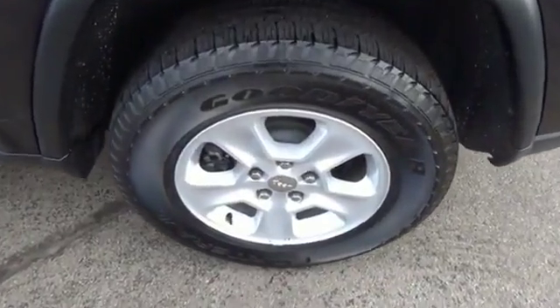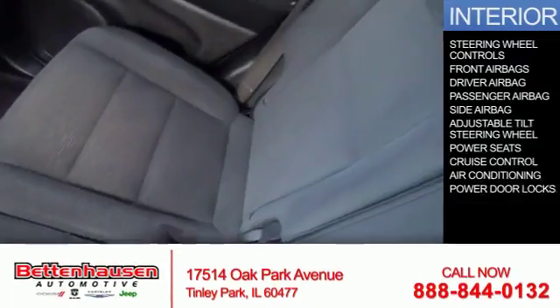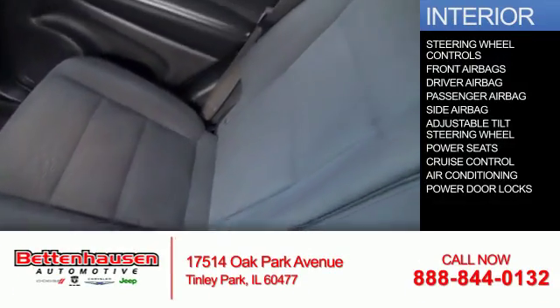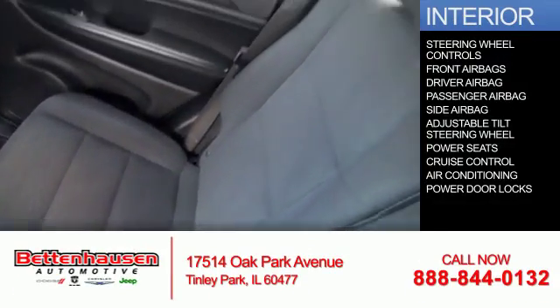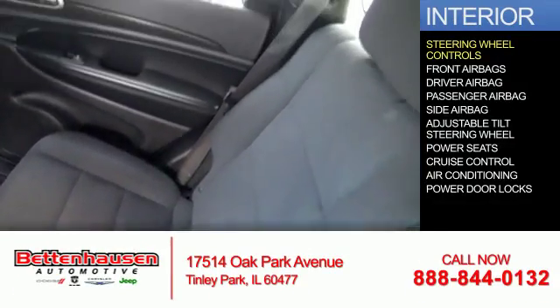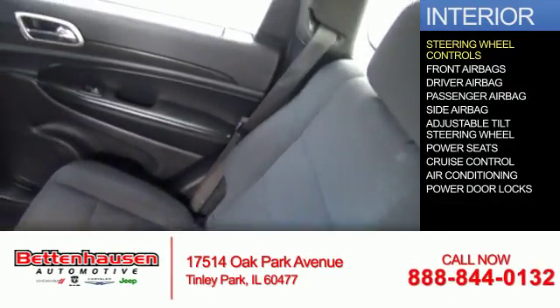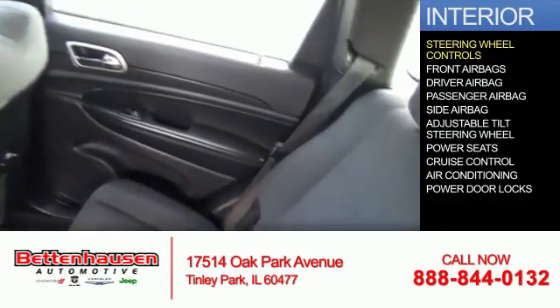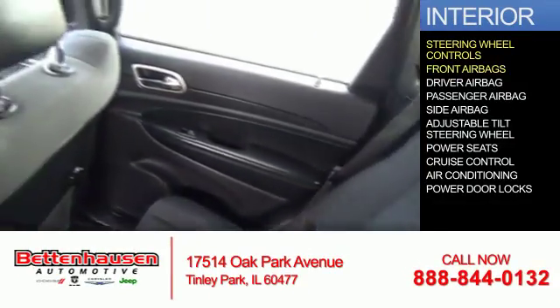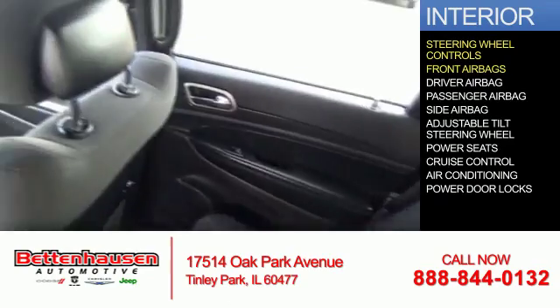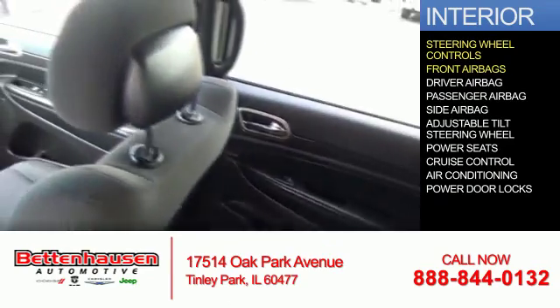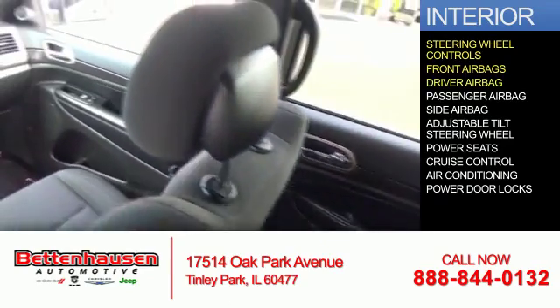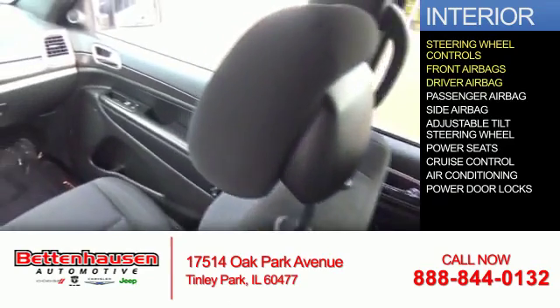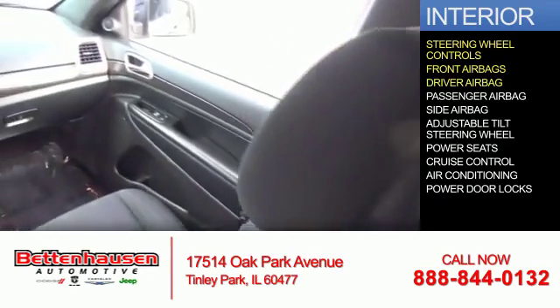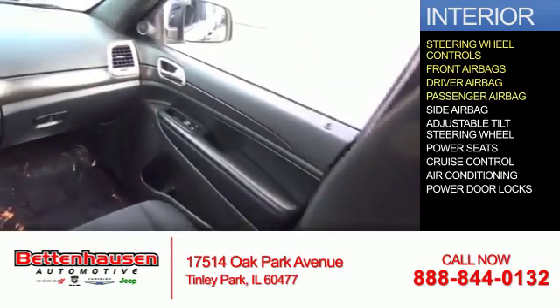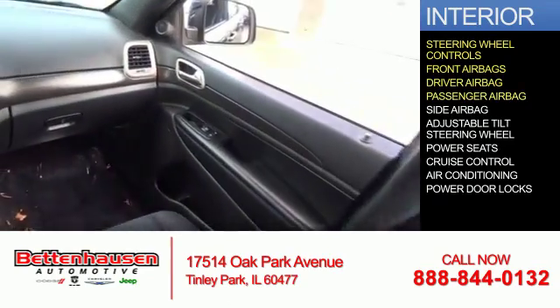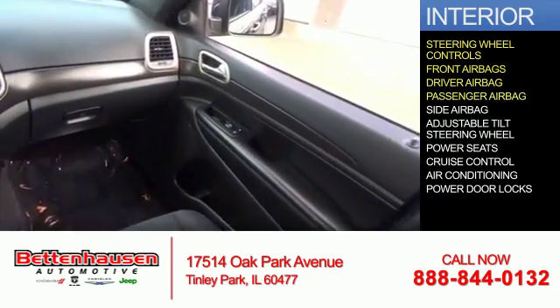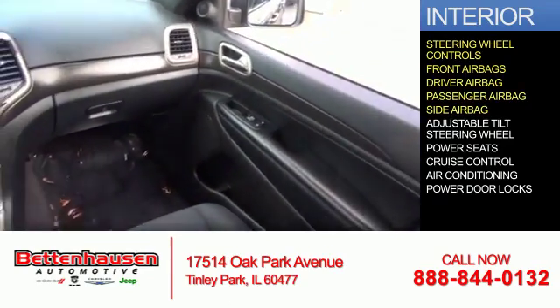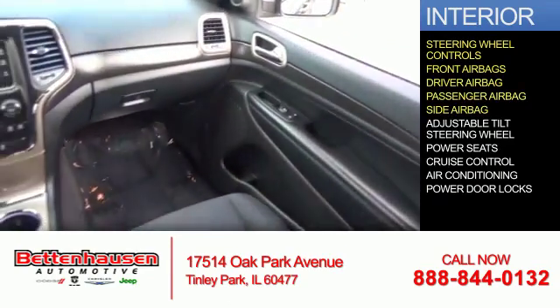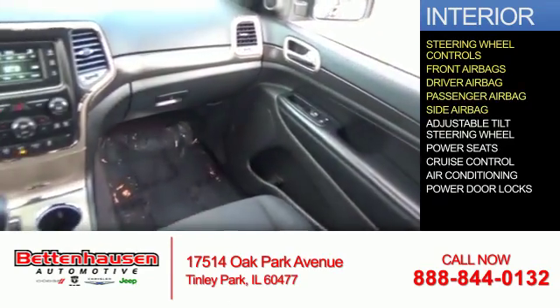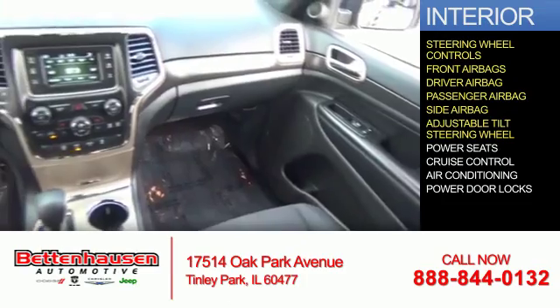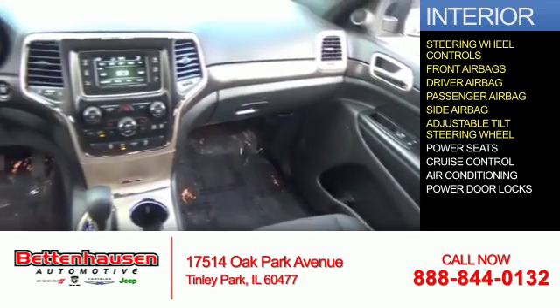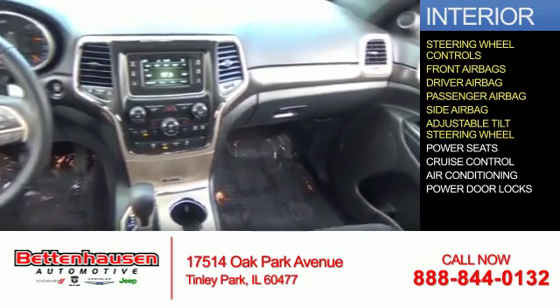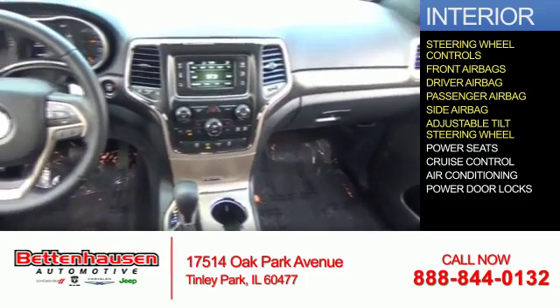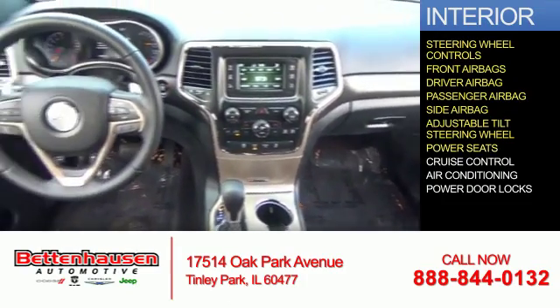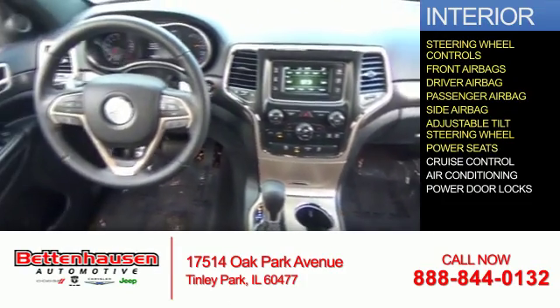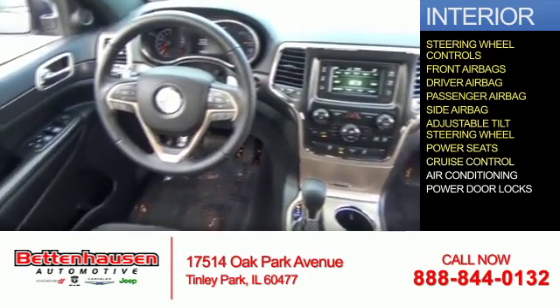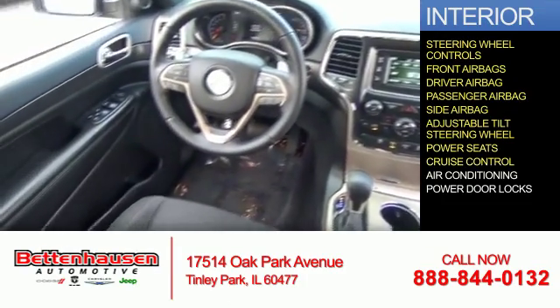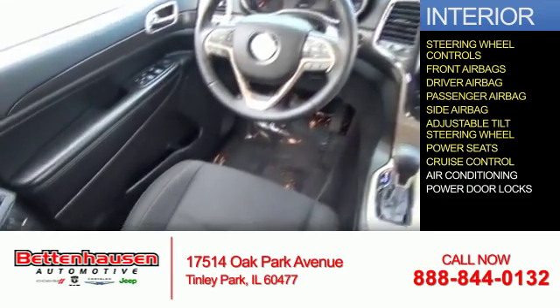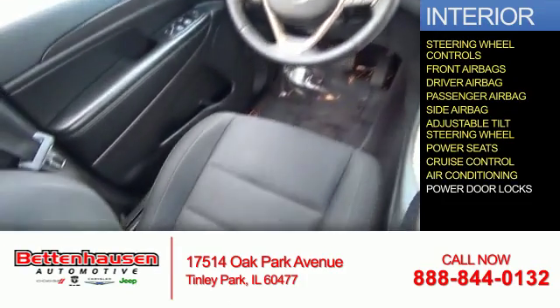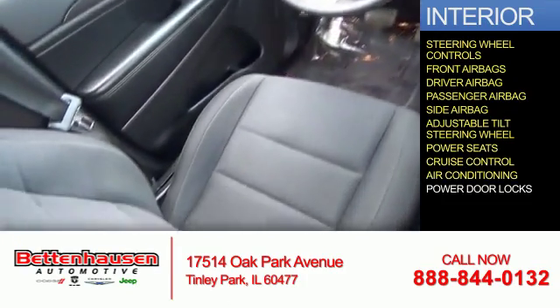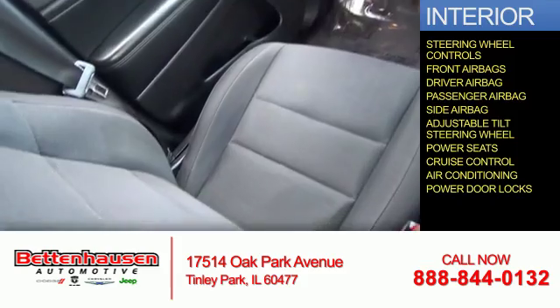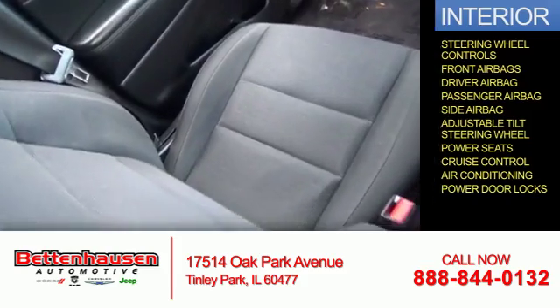Inside, you'll find steering wheel controls, front airbags, driver airbag, a passenger airbag, side airbags, an adjustable tilt steering wheel, power seats, cruise control, air conditioning, and power door locks.